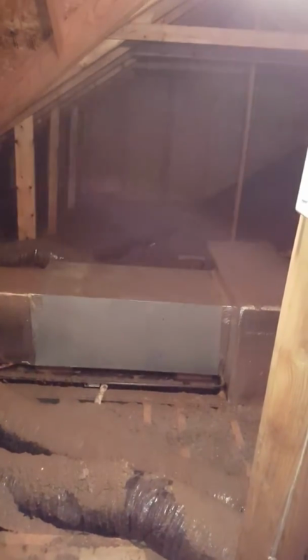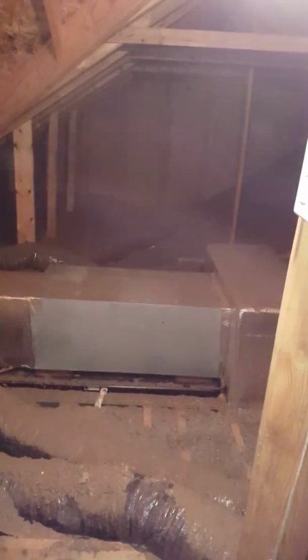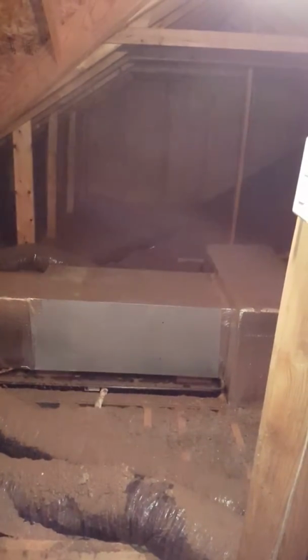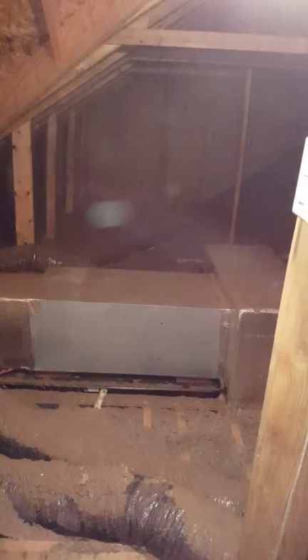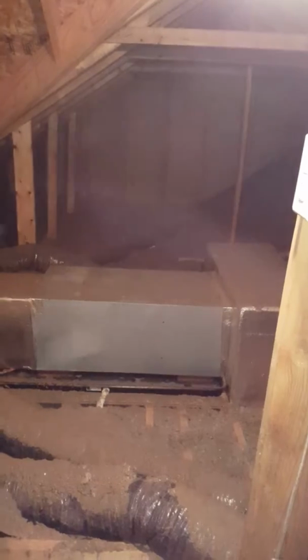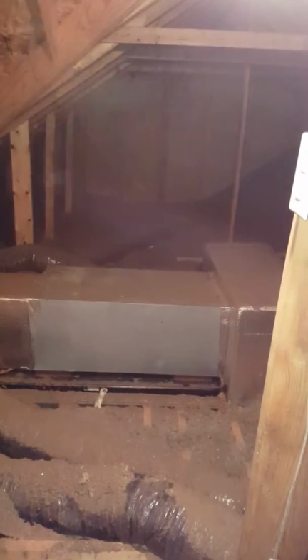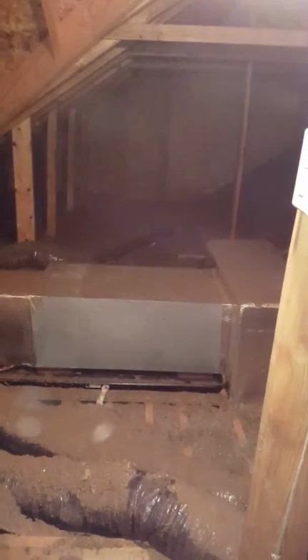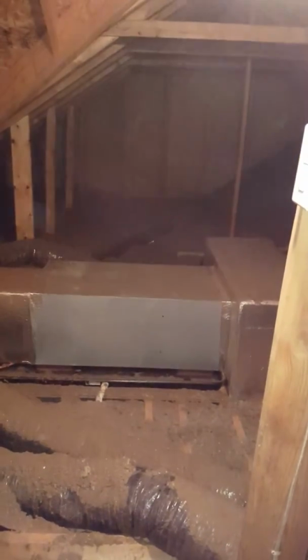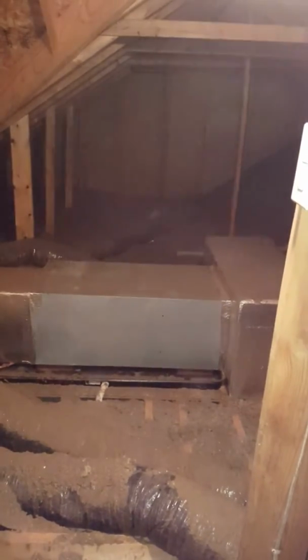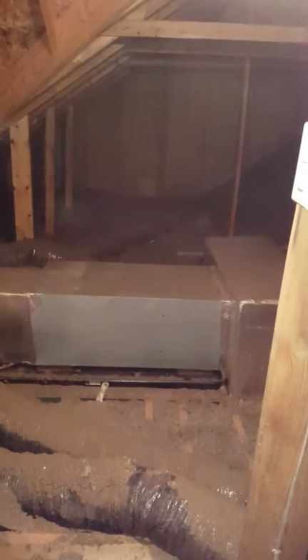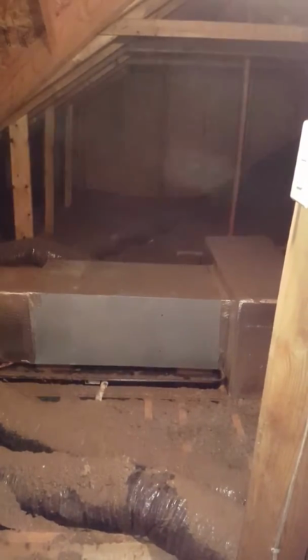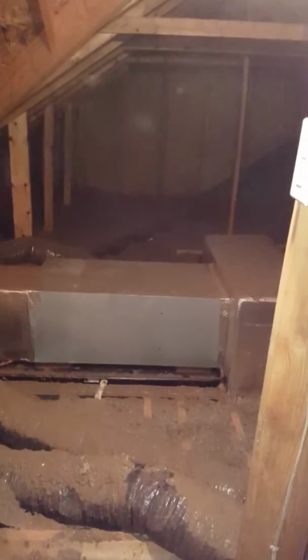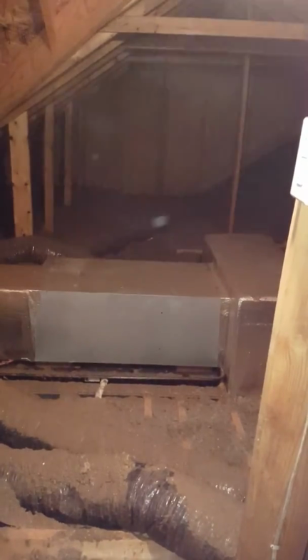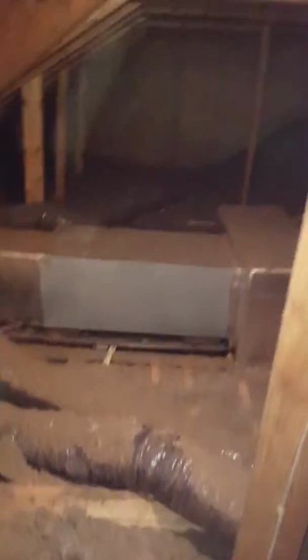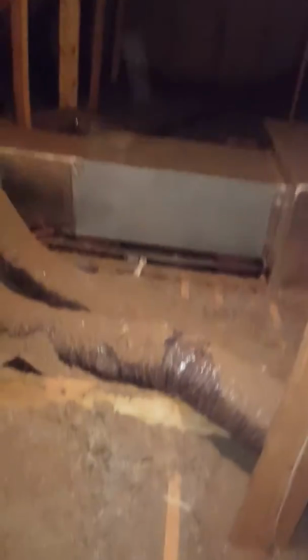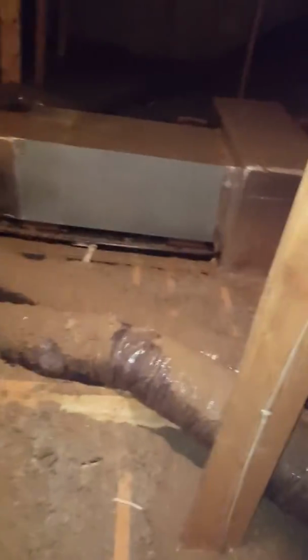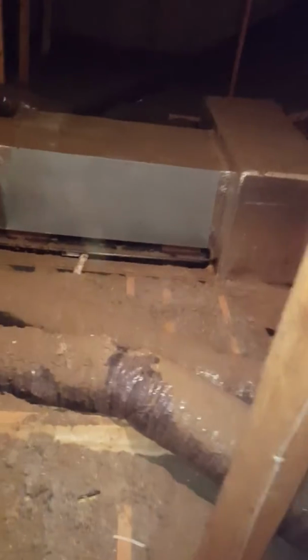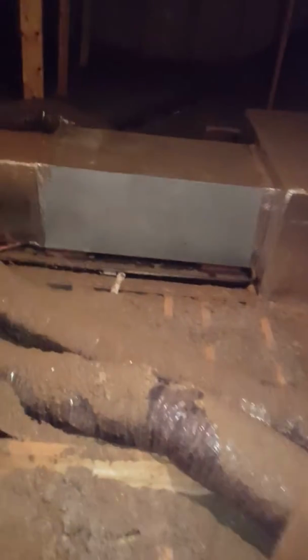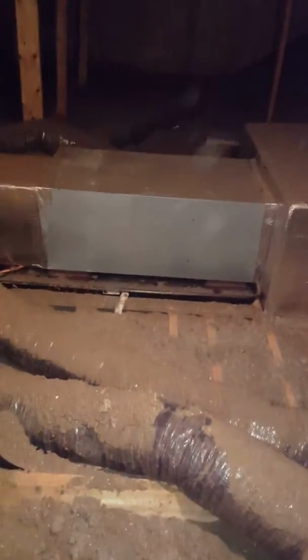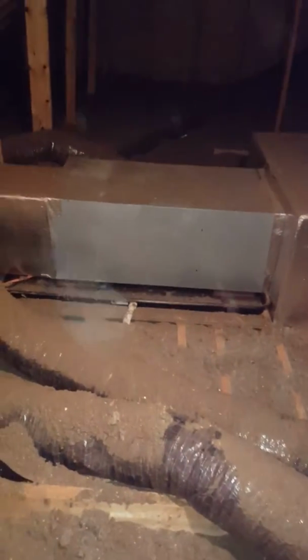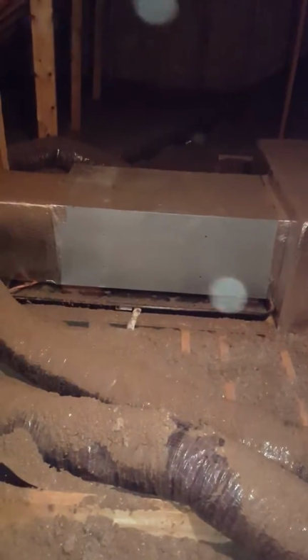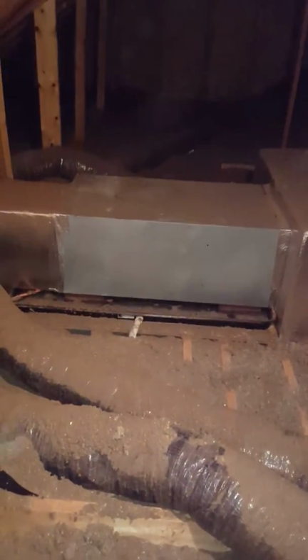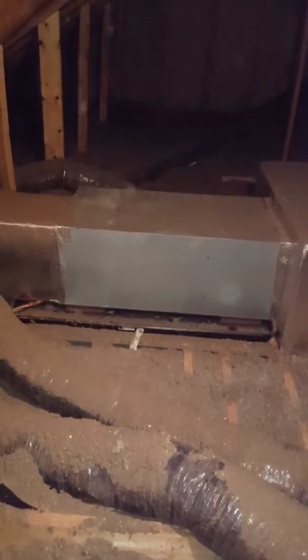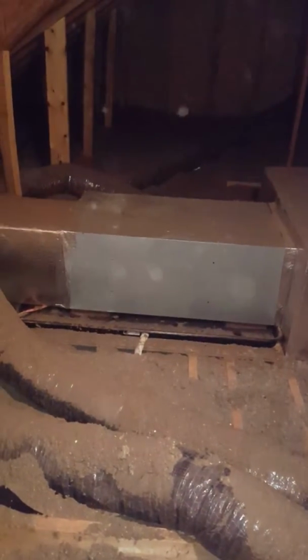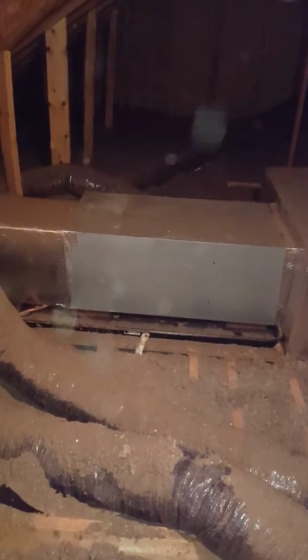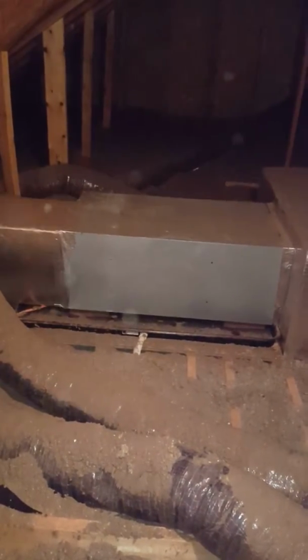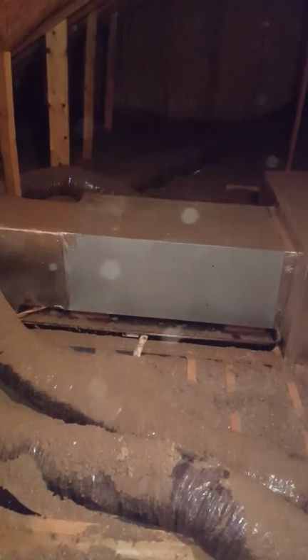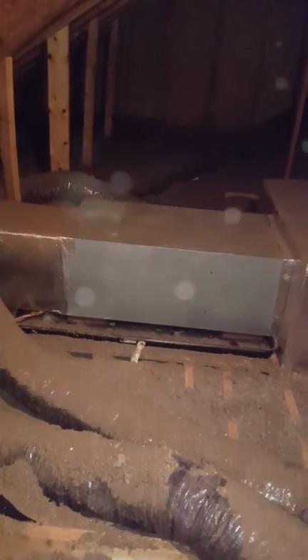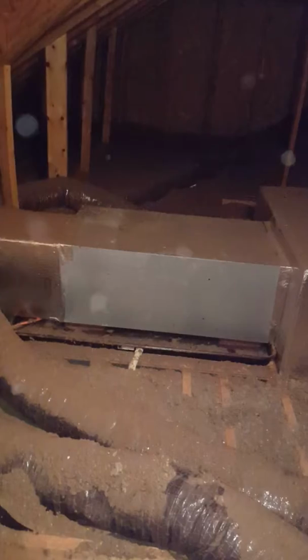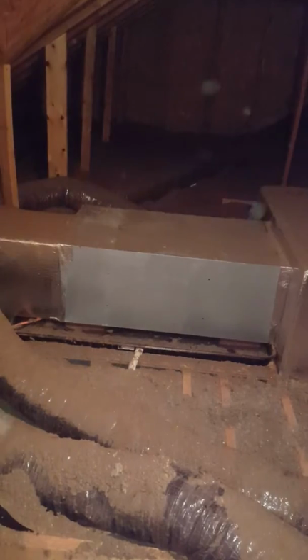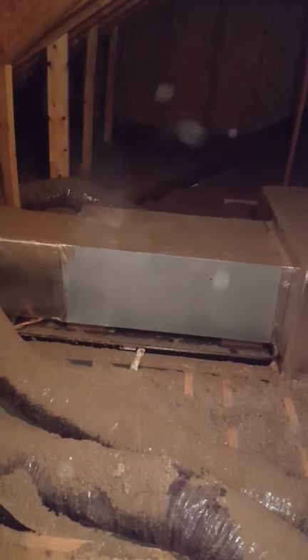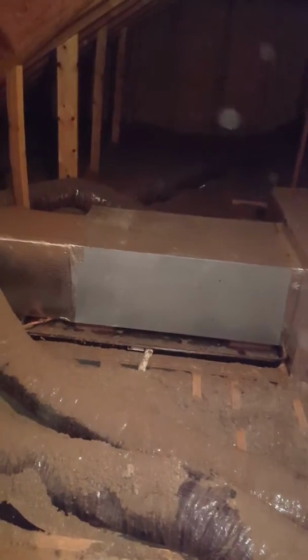It's got a three-quarter inch drain line running downstairs into the laundry room, plus on this side it has the attic pan drain.